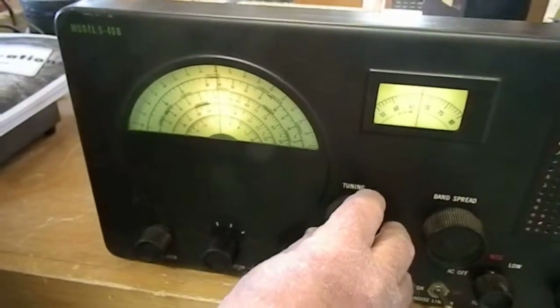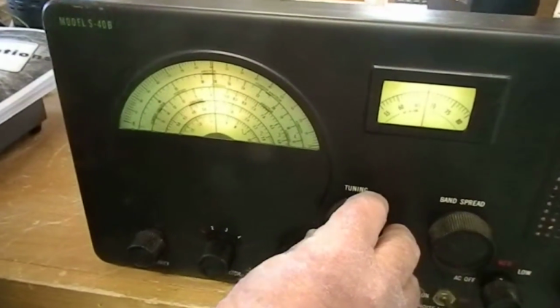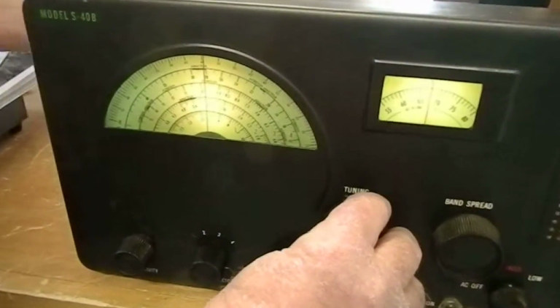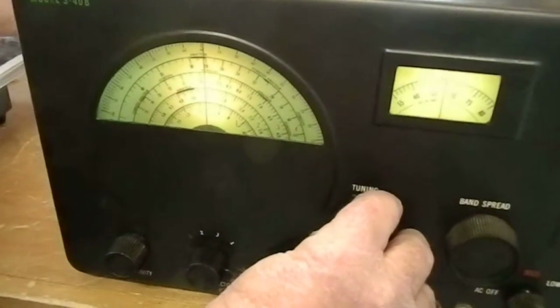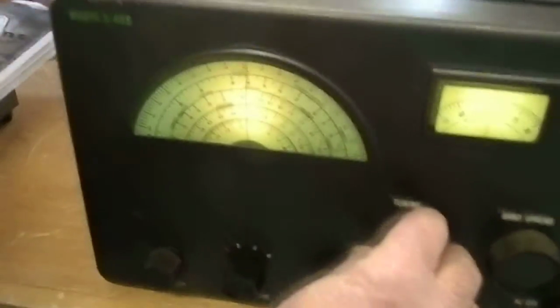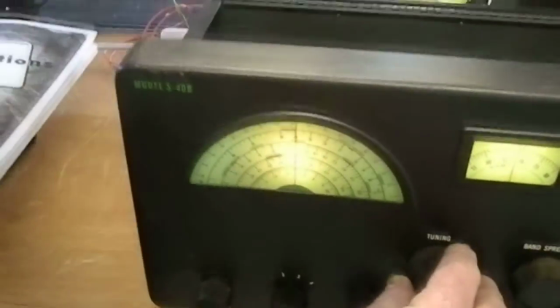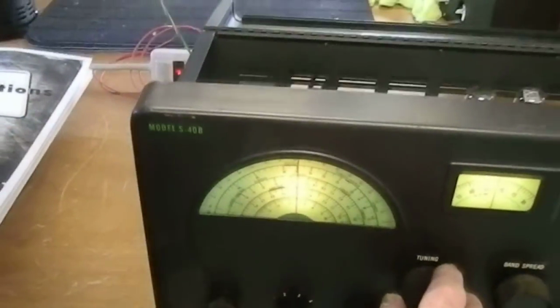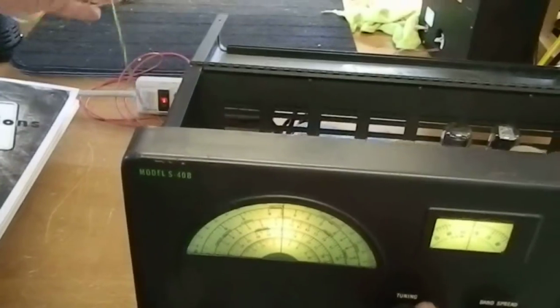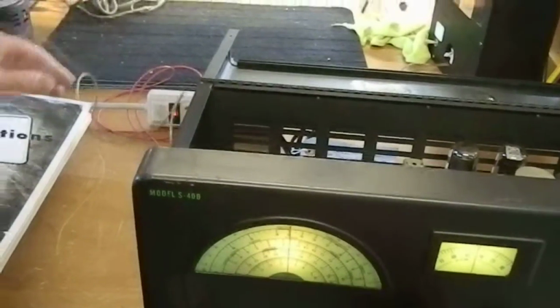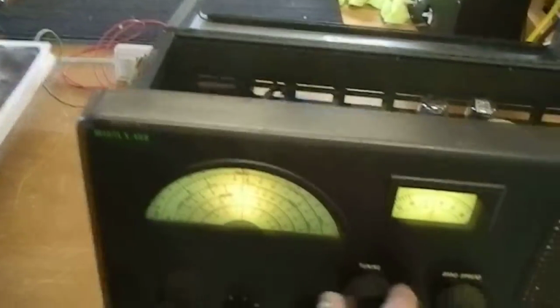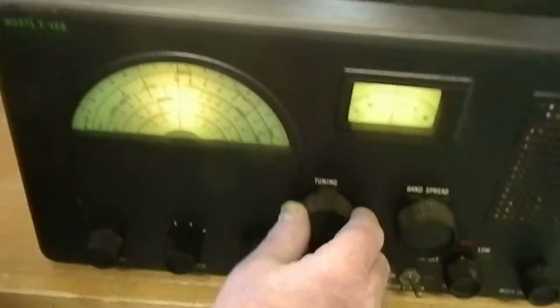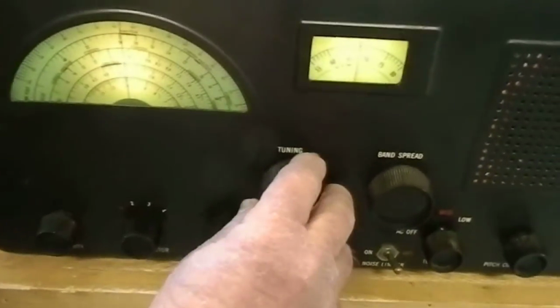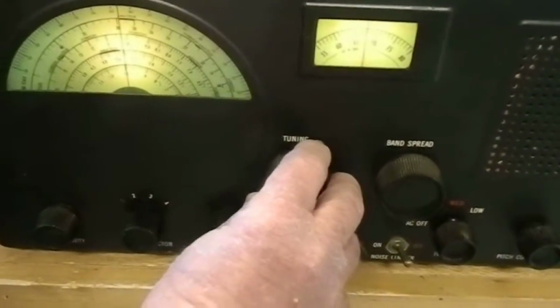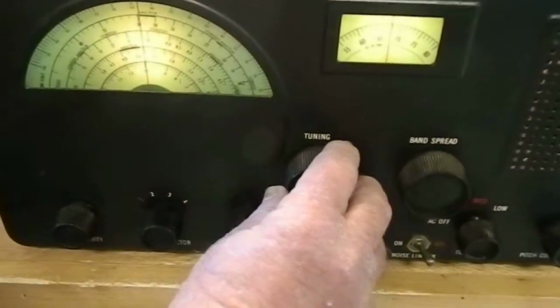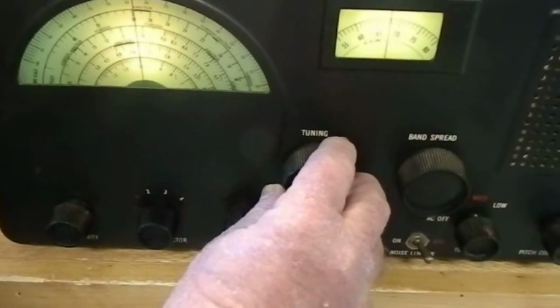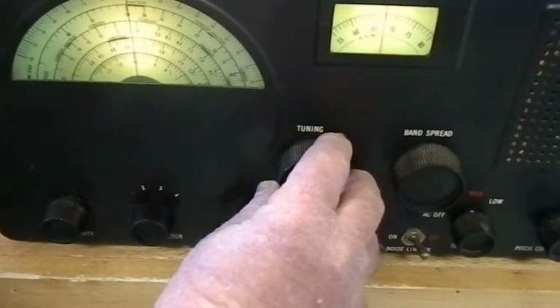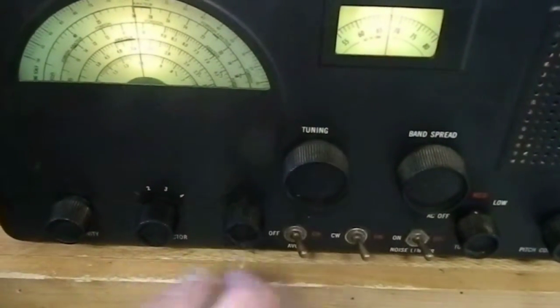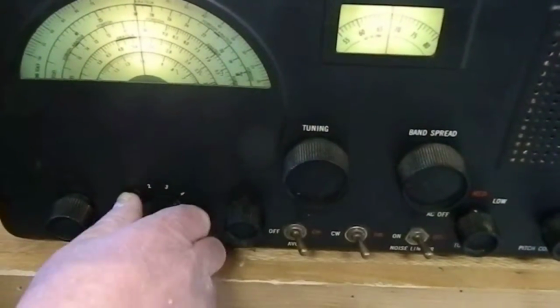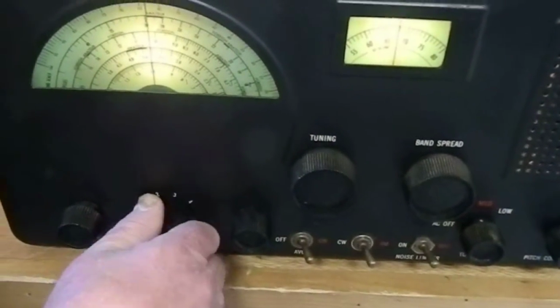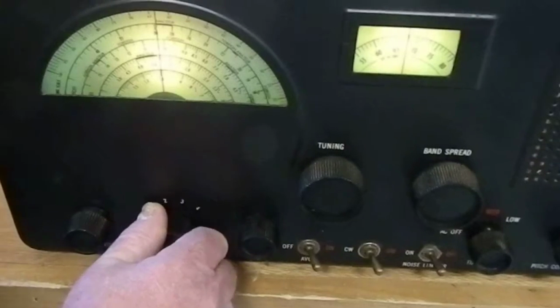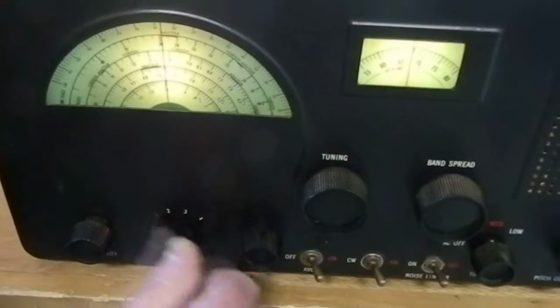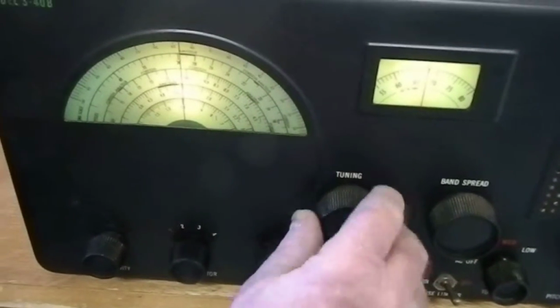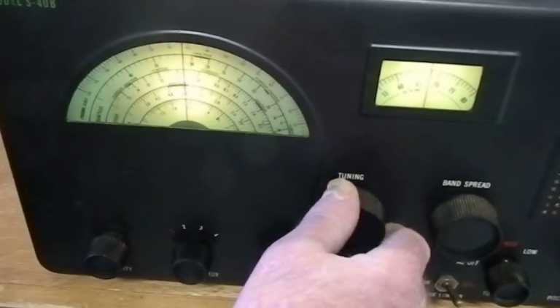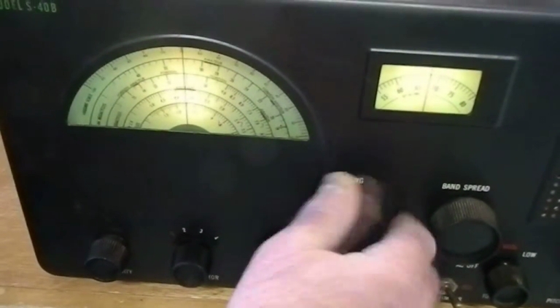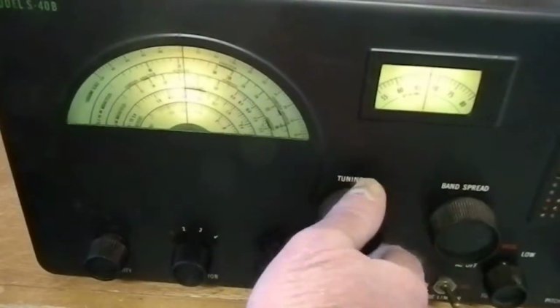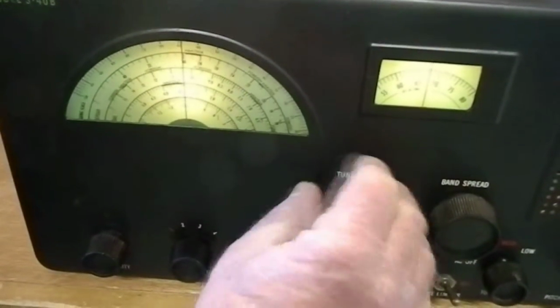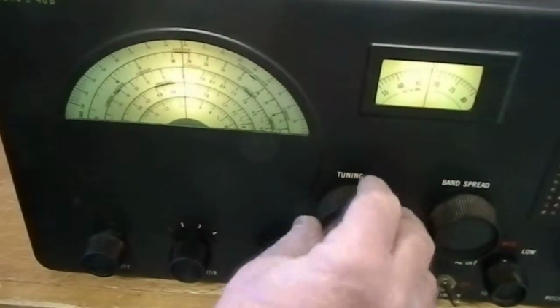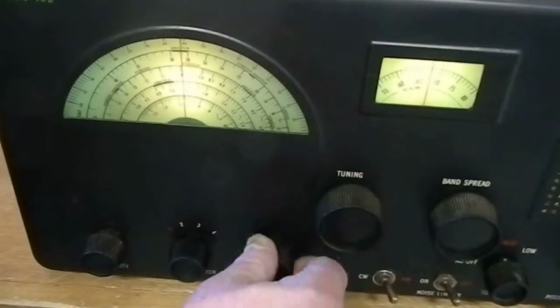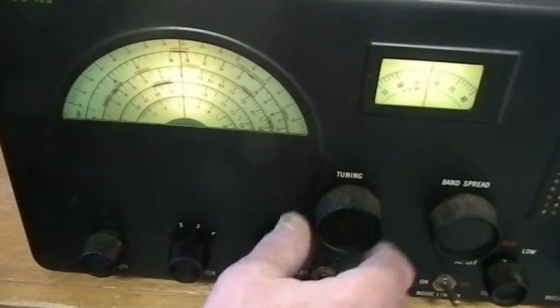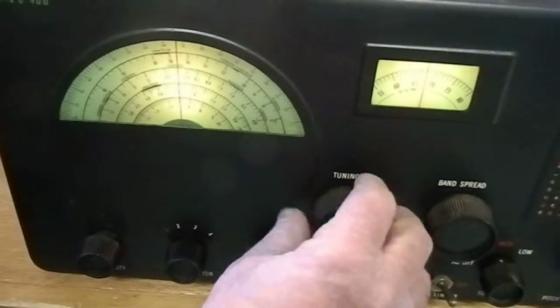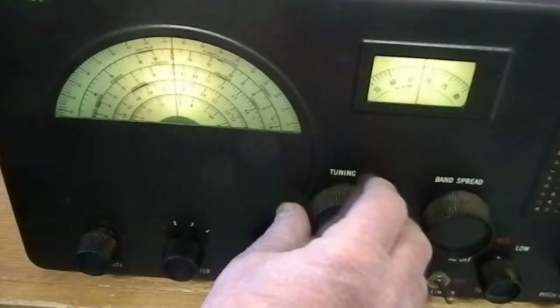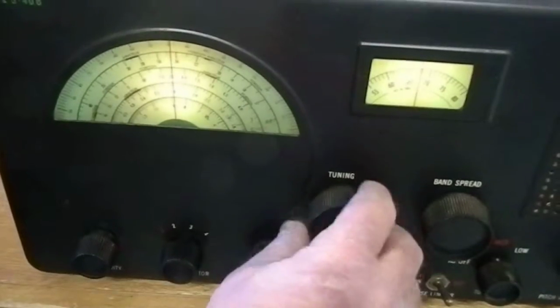We're using this short piece of wire for an antenna. If you had a long outdoor antenna, you can get a lot of shortwave bands. These are the shortwave bands, but we're not getting anything with this little tiny wire.